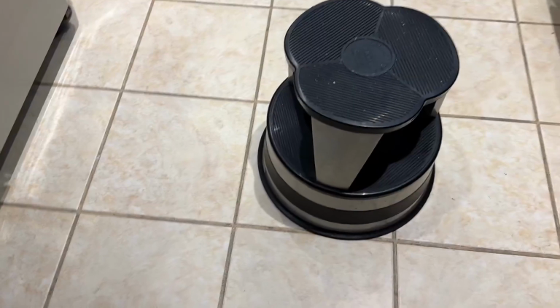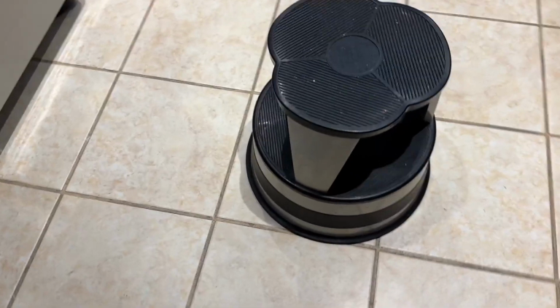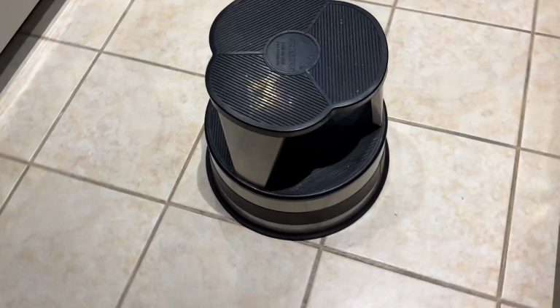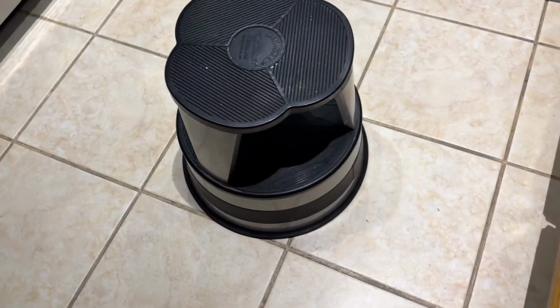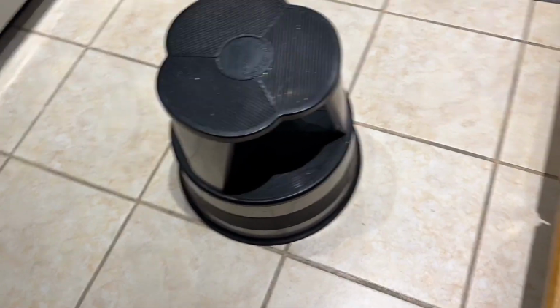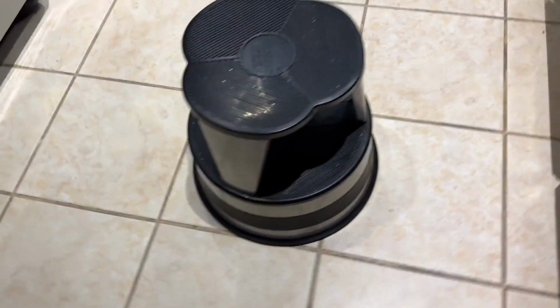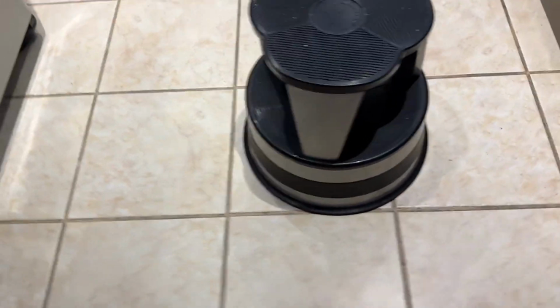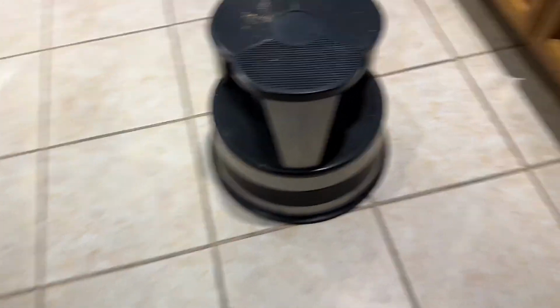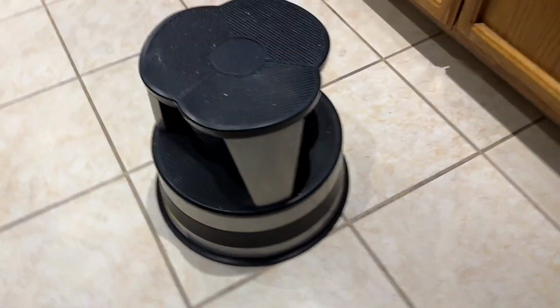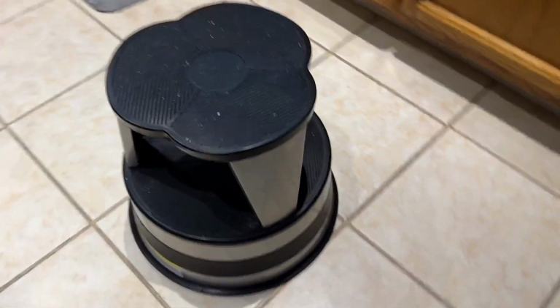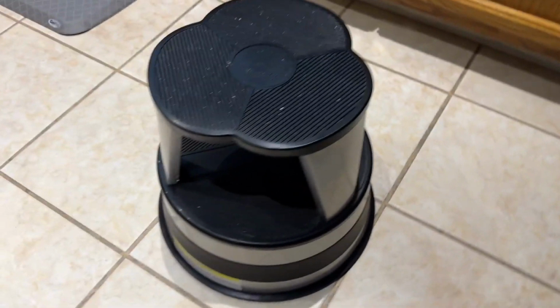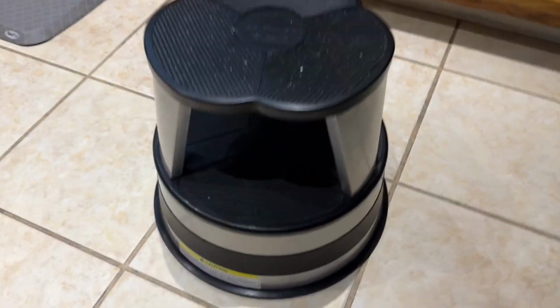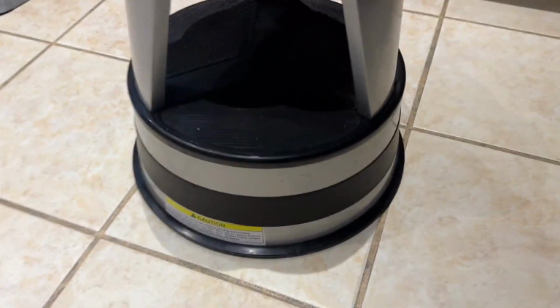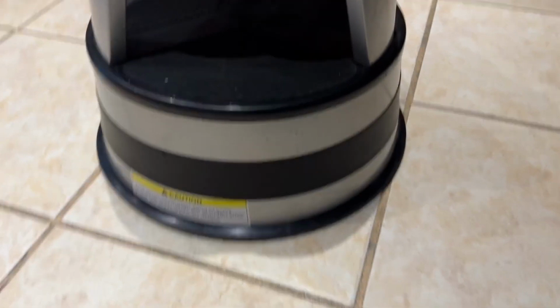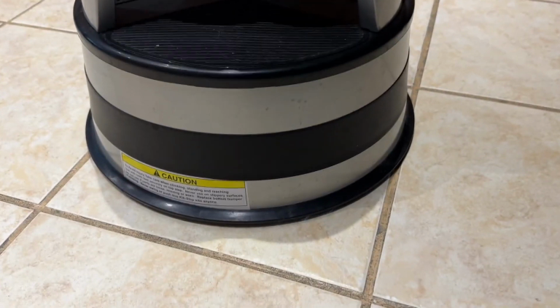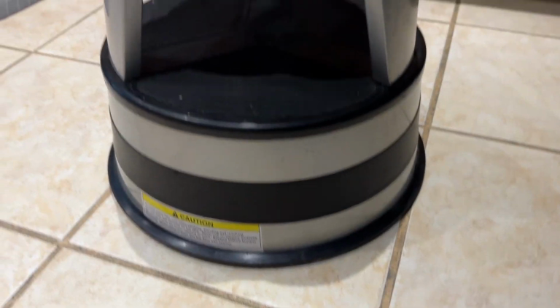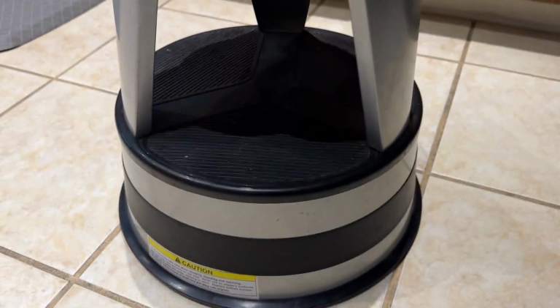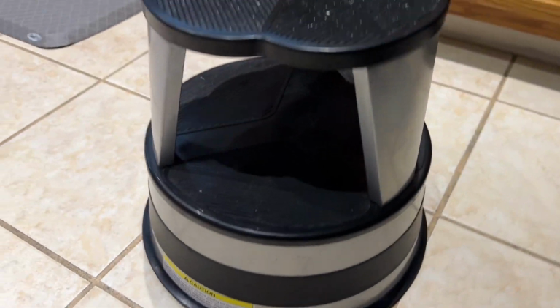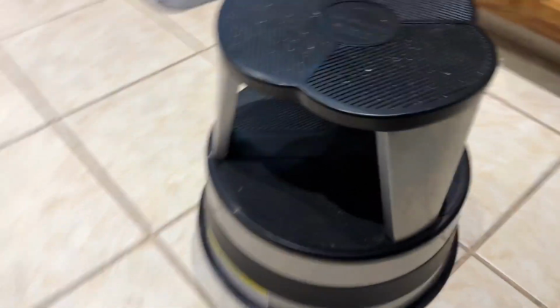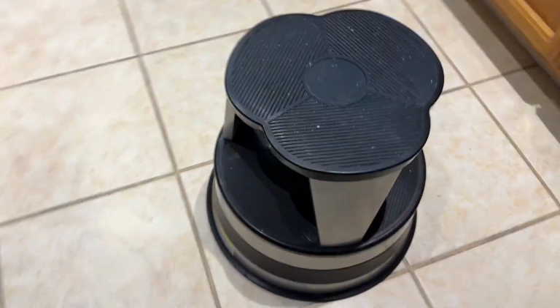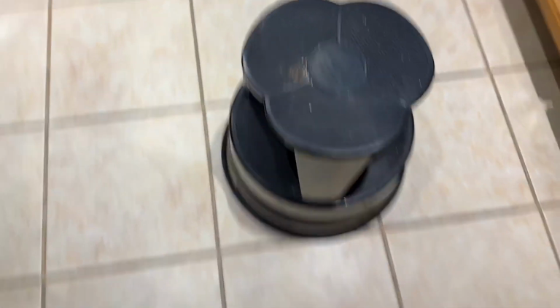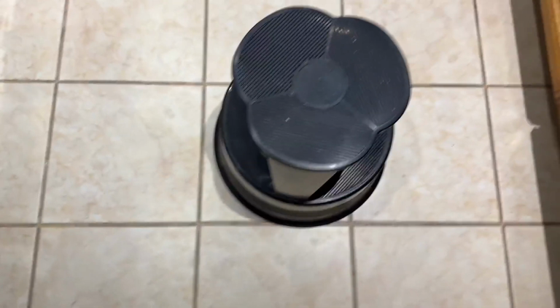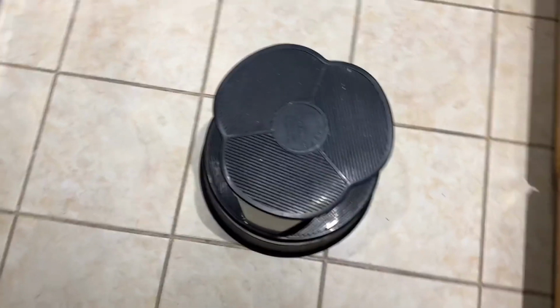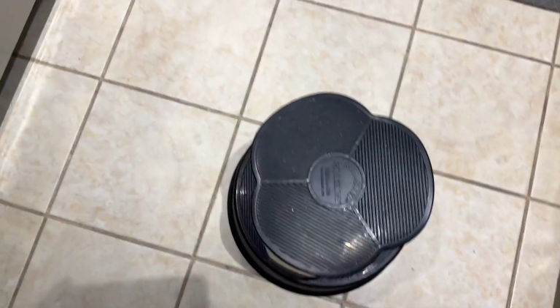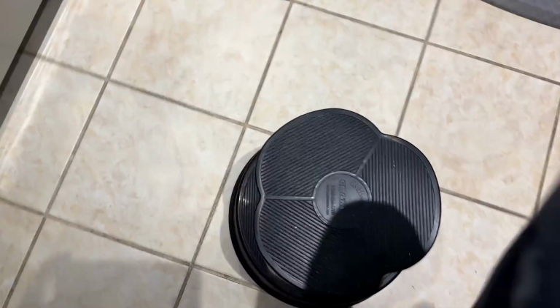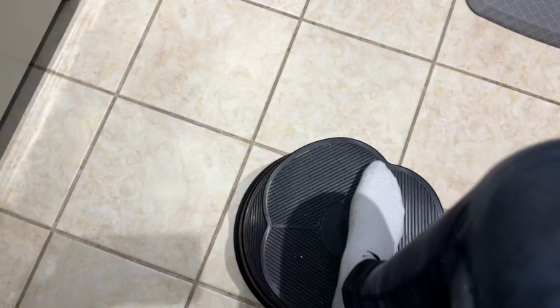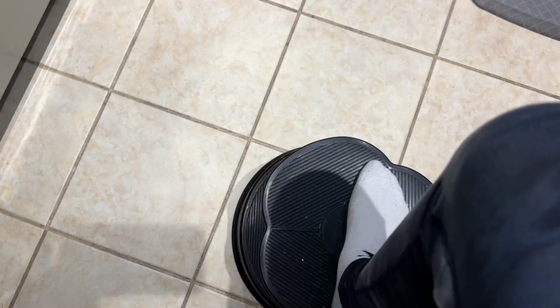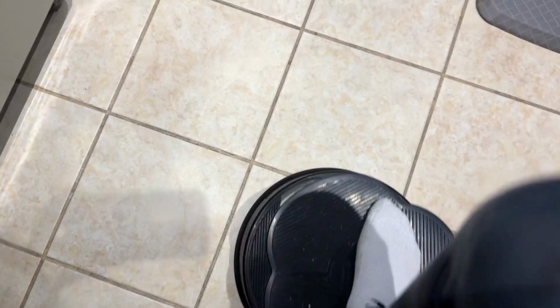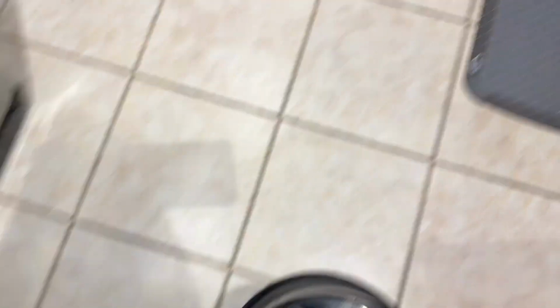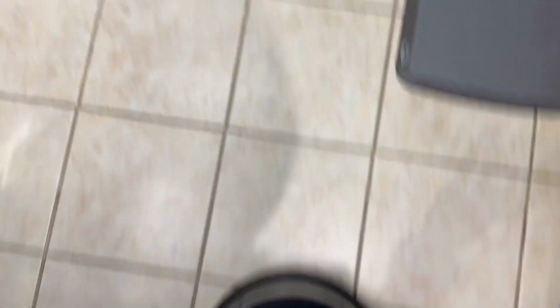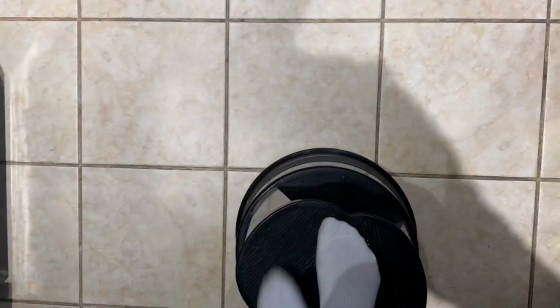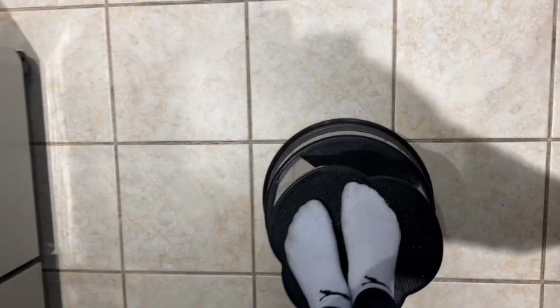The step stool is great for reaching those hard-to-reach cabinets and things in the kitchen that you have to stack up high to save space. It holds very well, nice and sturdy.